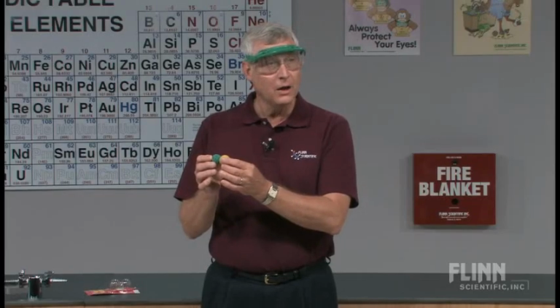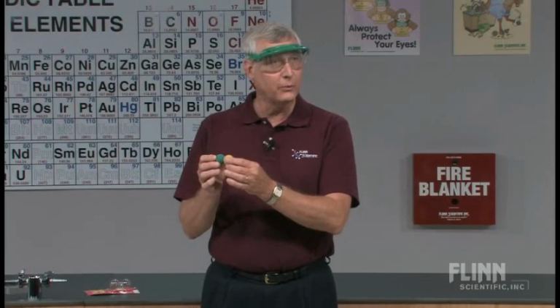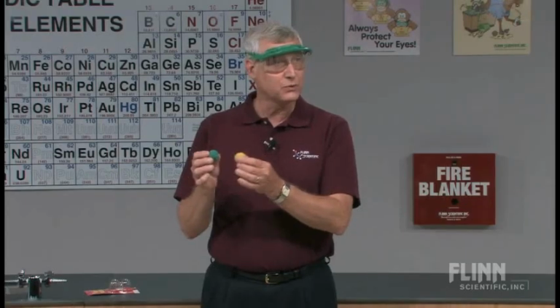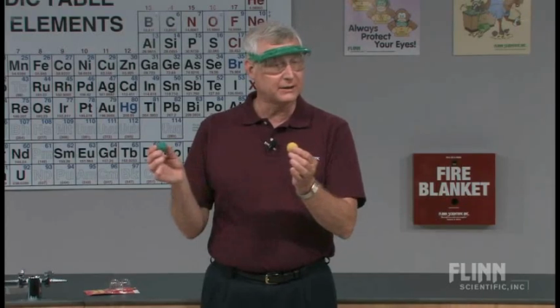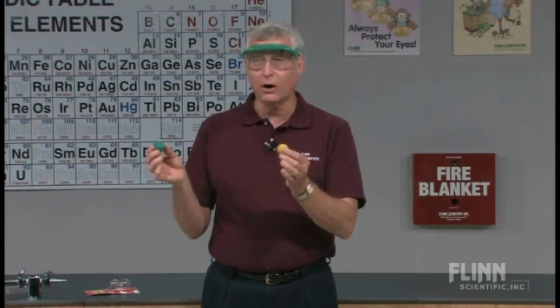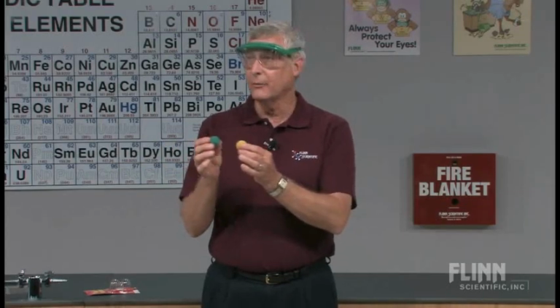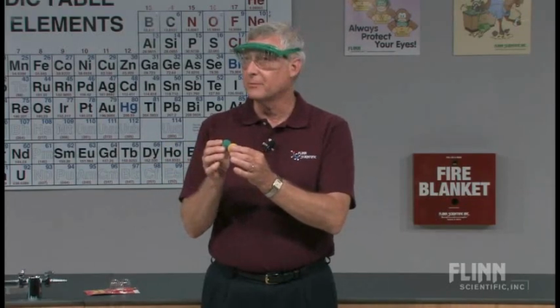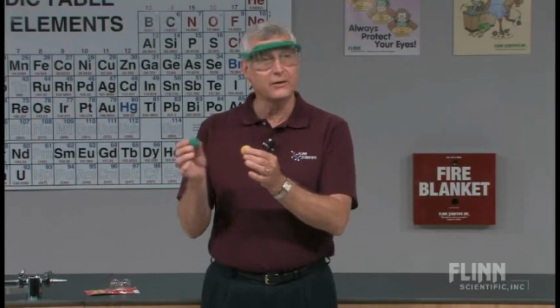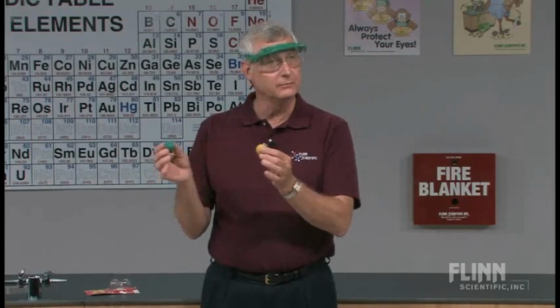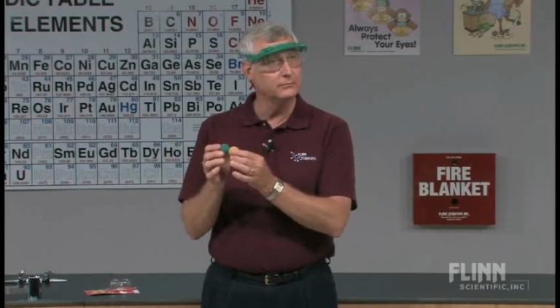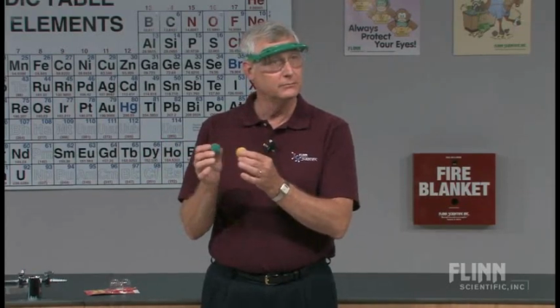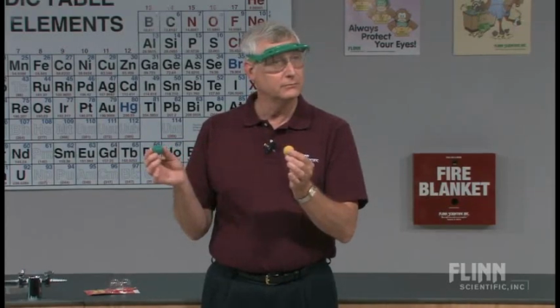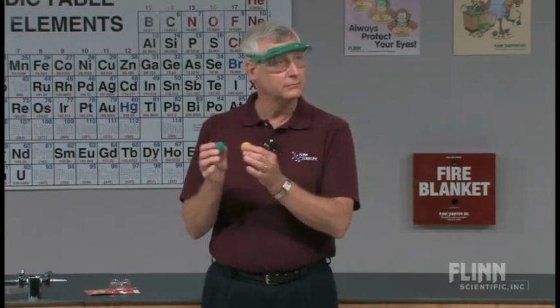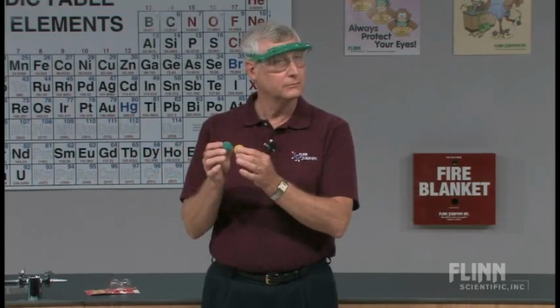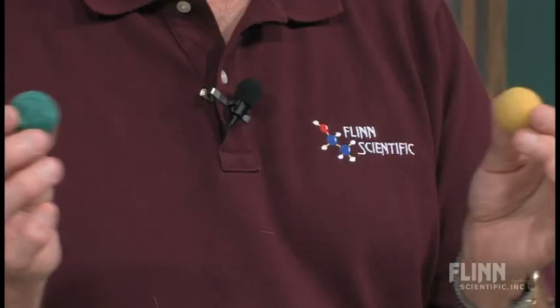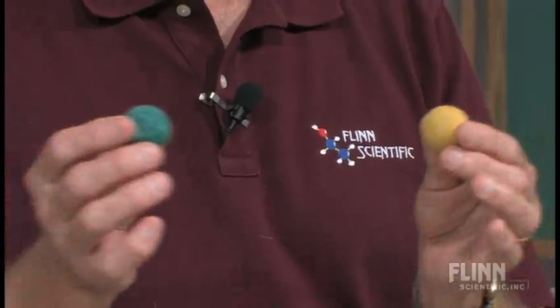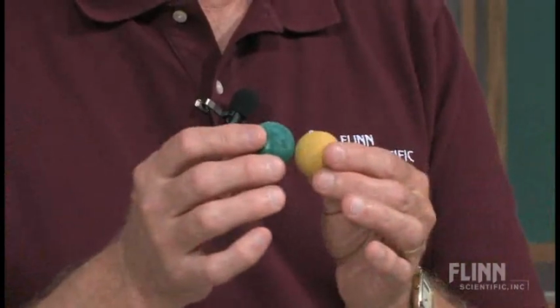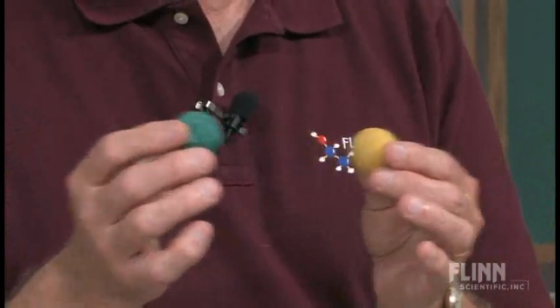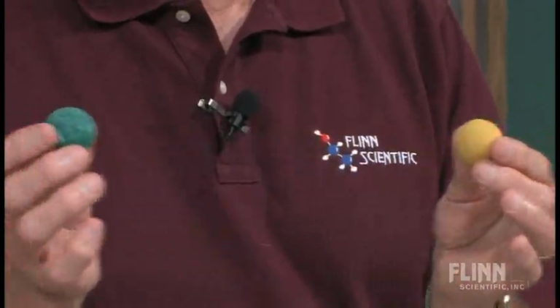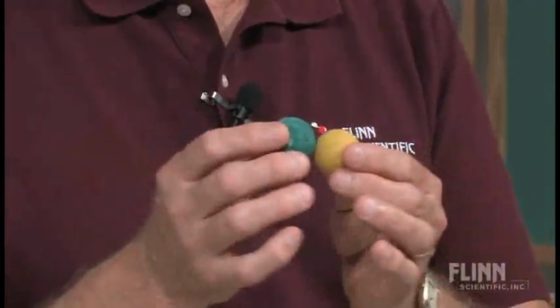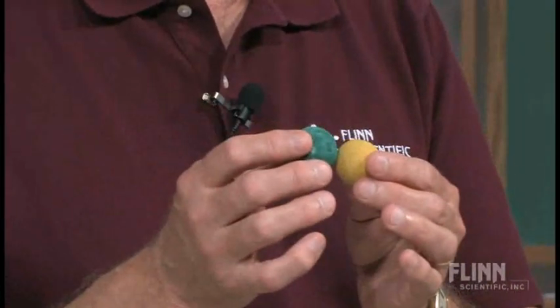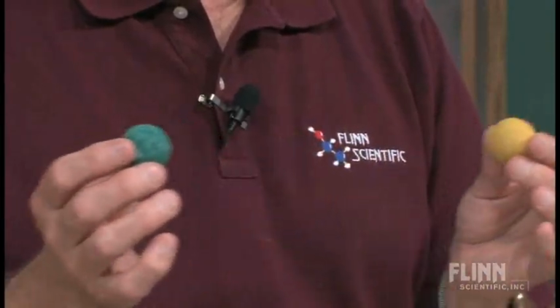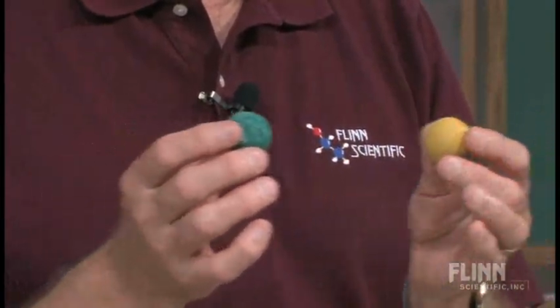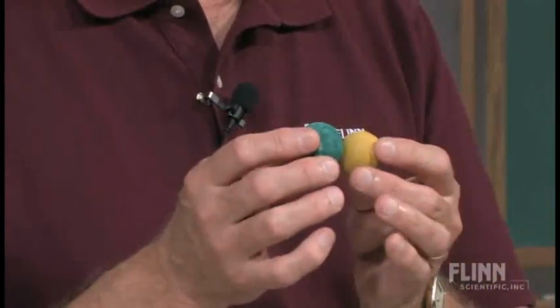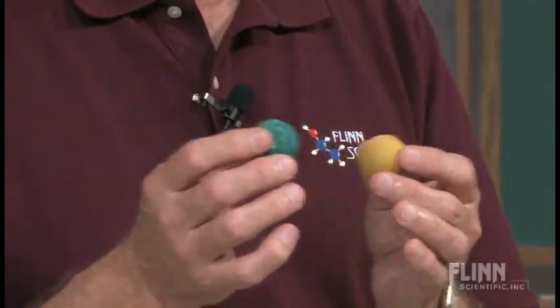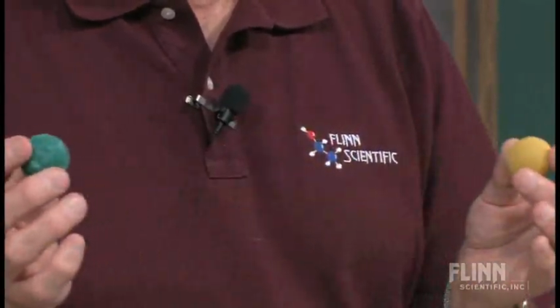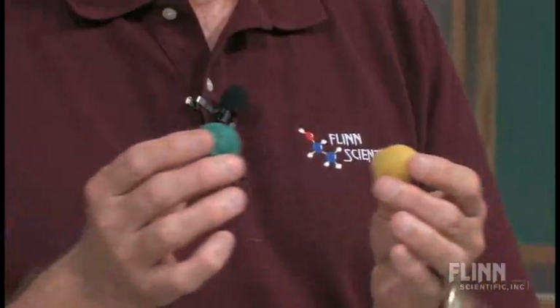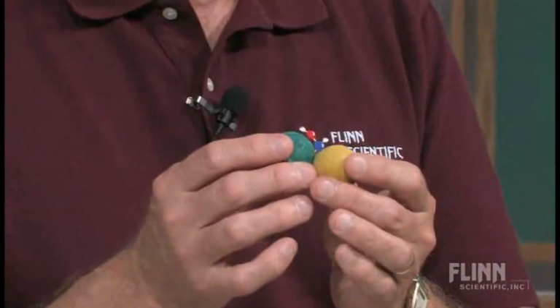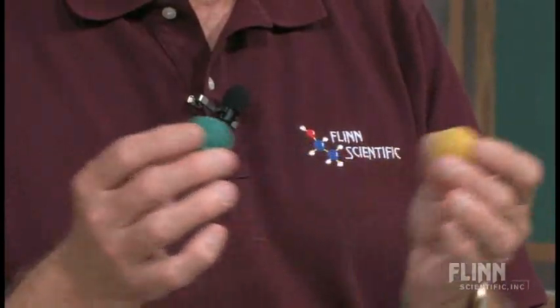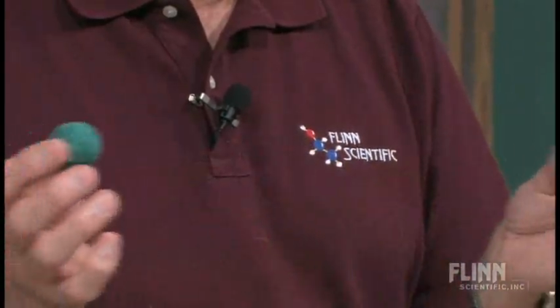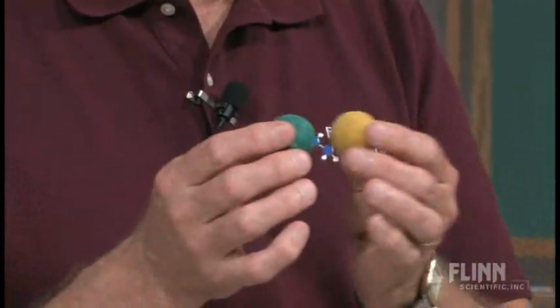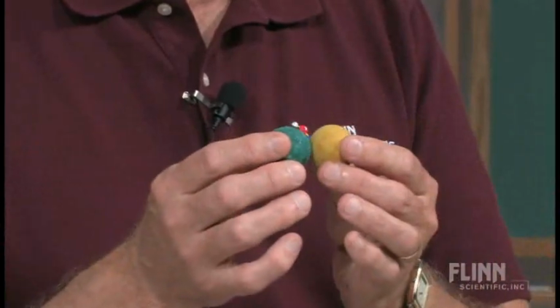So we can take these apart and tap them together, and no reaction occurs. Because once again, there's a minimum activation energy required to make that happen, and we're below that energy.